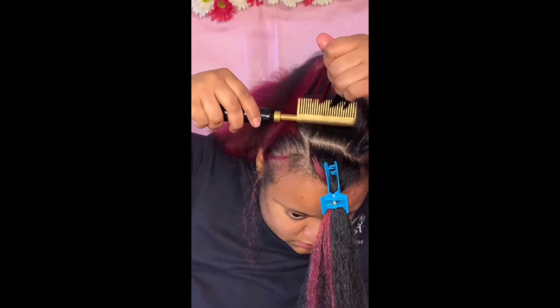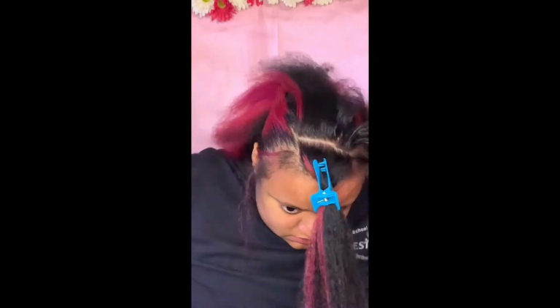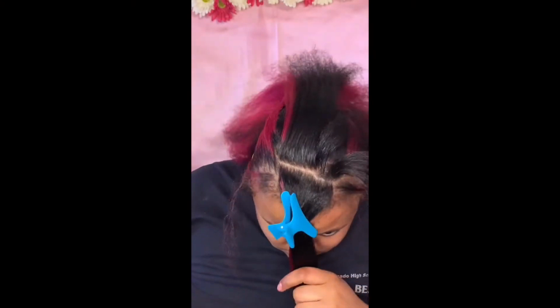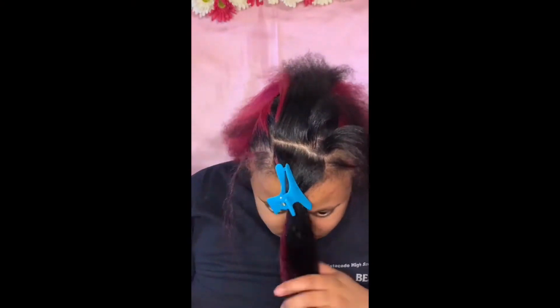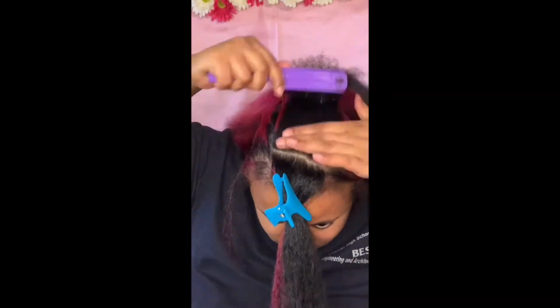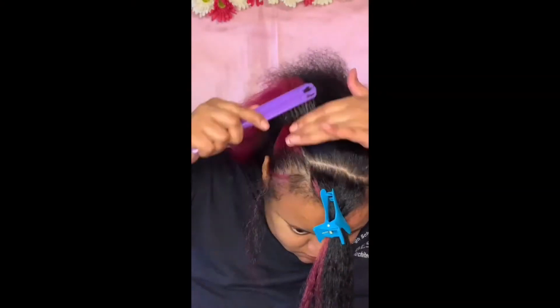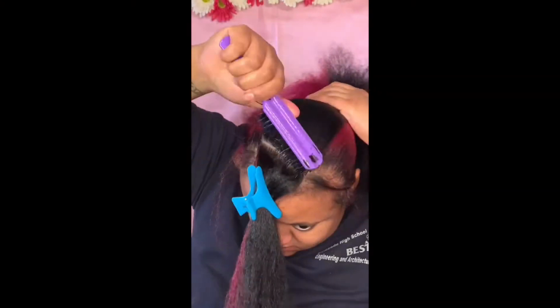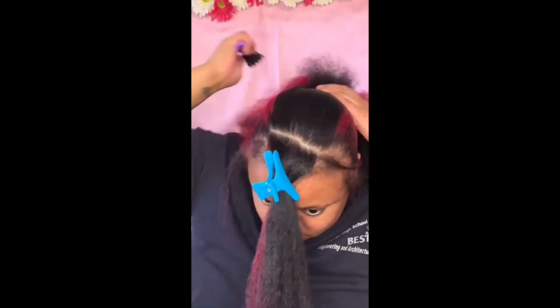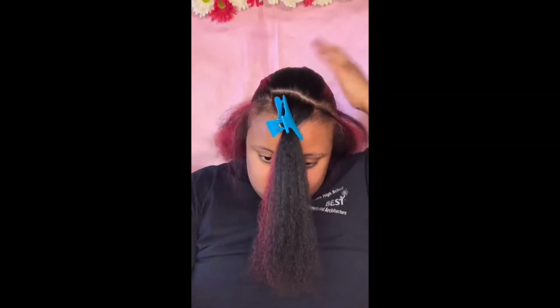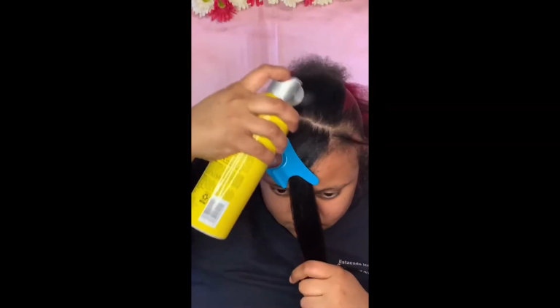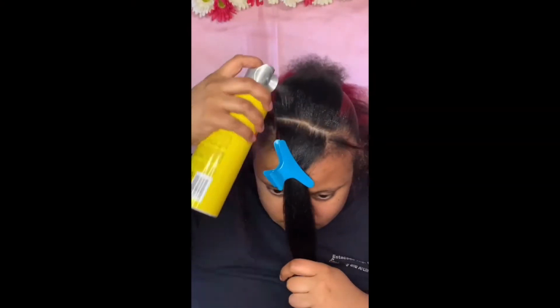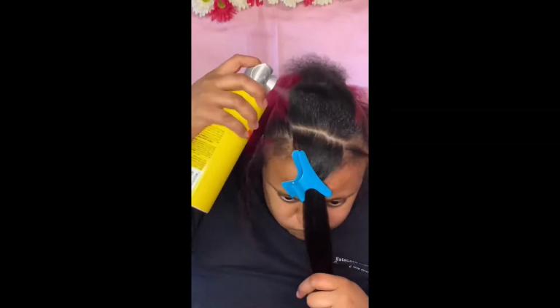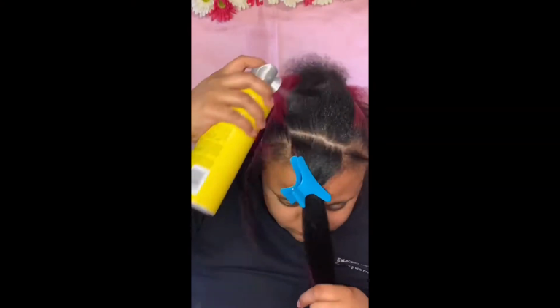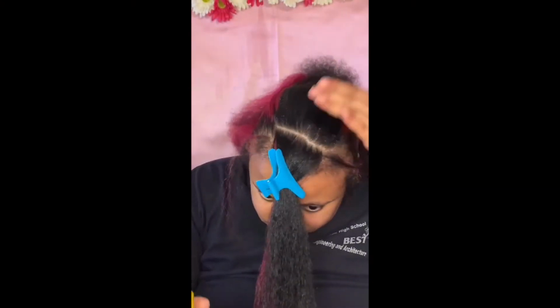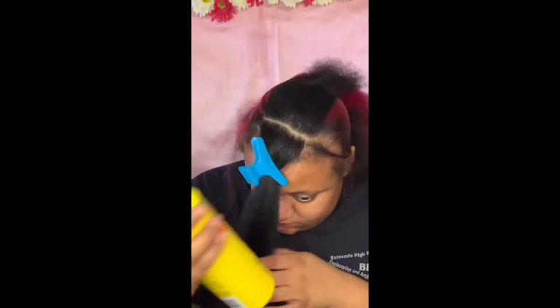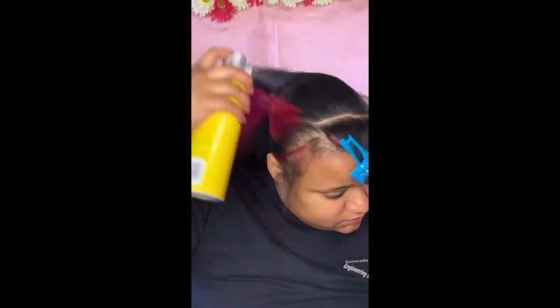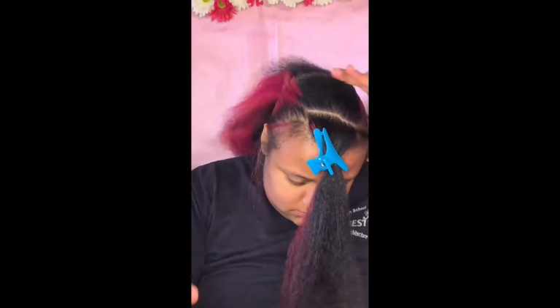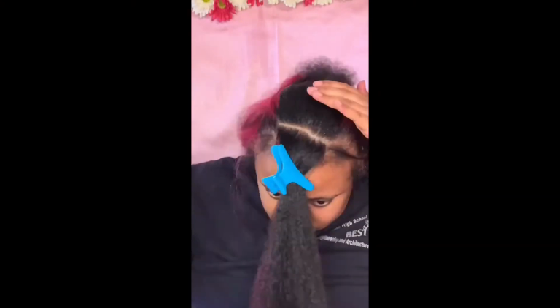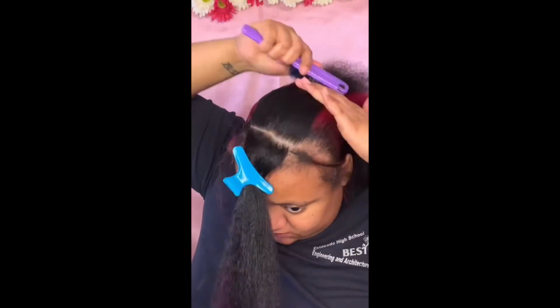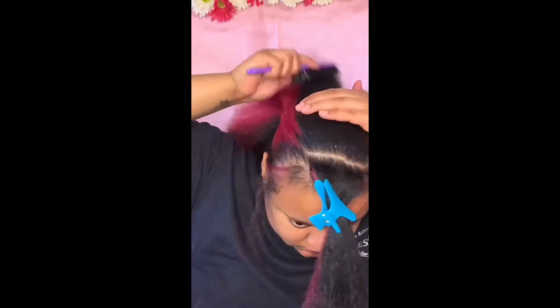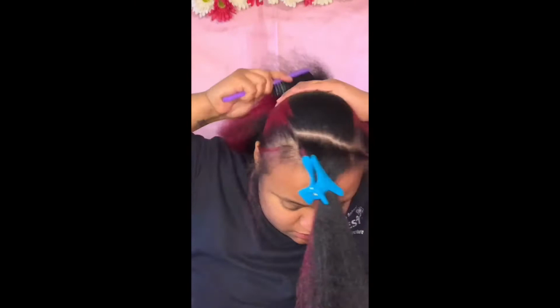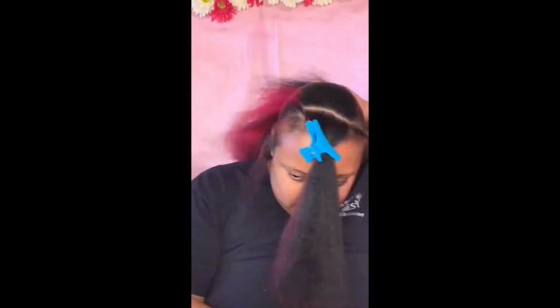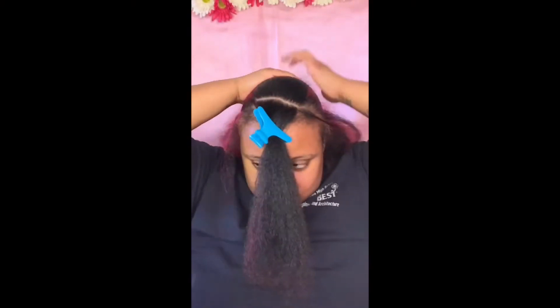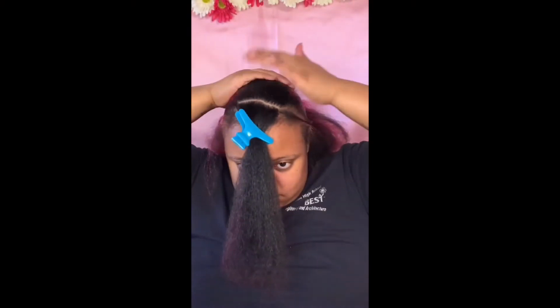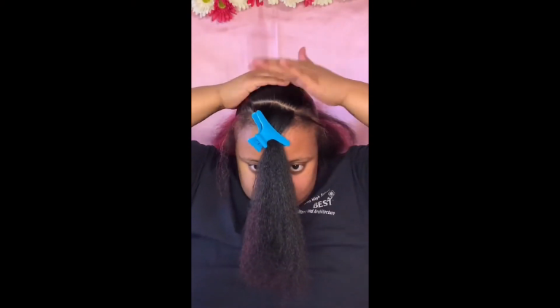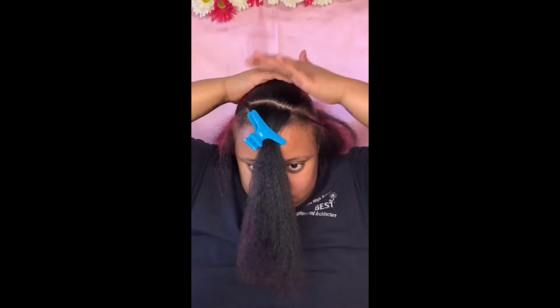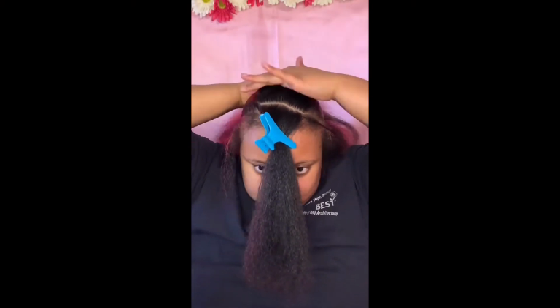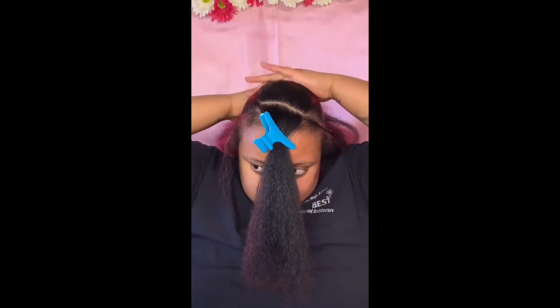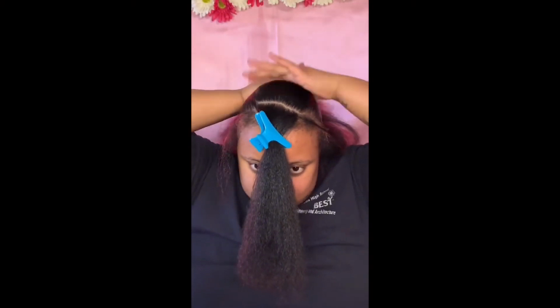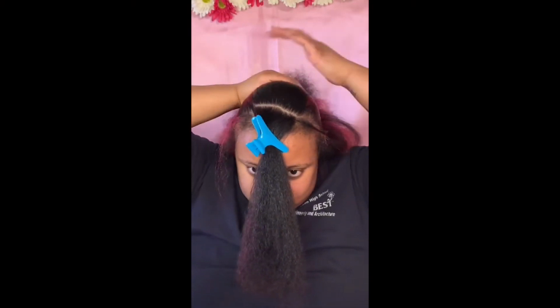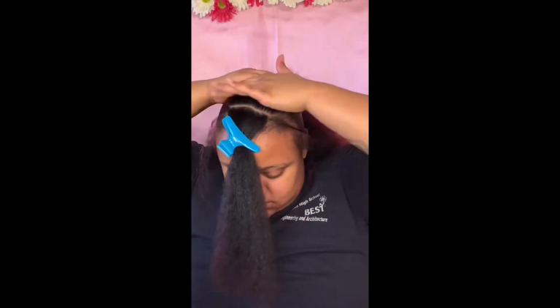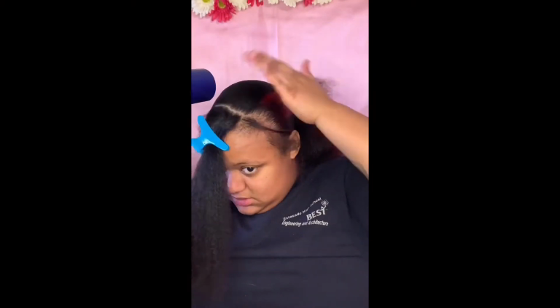I had some waves in there and I just hit it with the hot comb real quick, because if I didn't, you'd be able to see the waves through my sleek ponytail — and I did not want that.